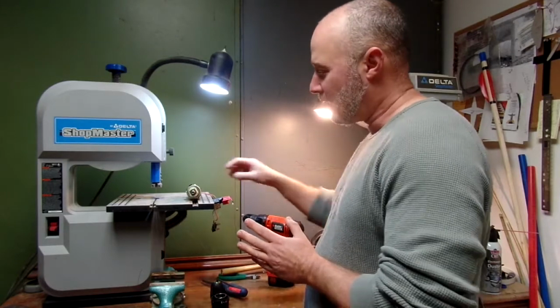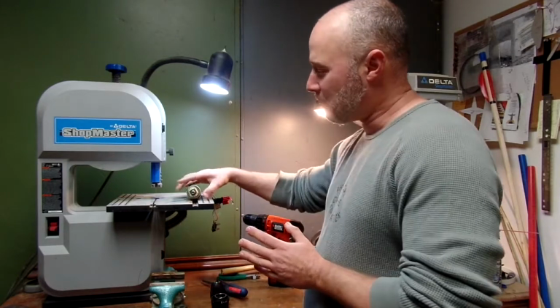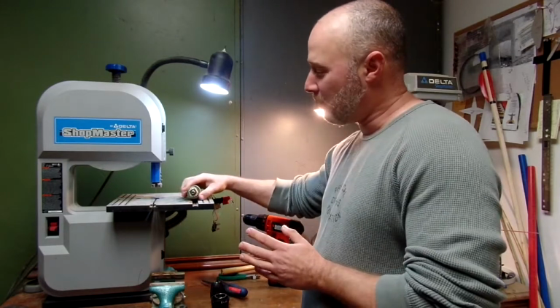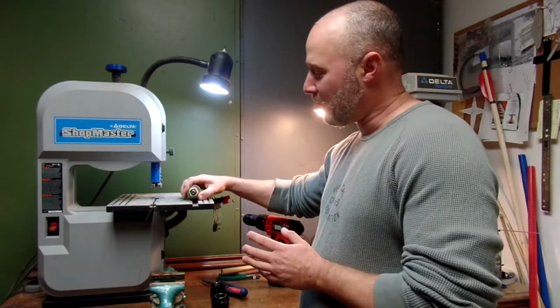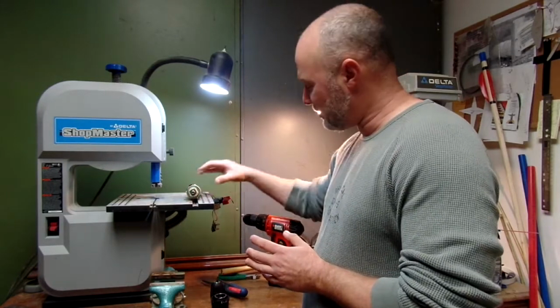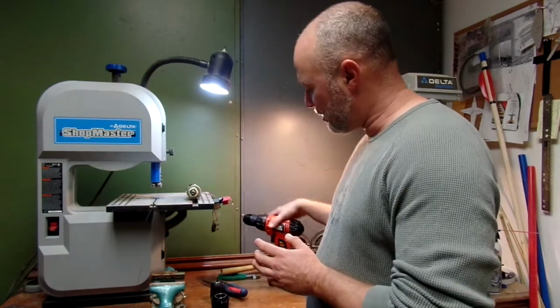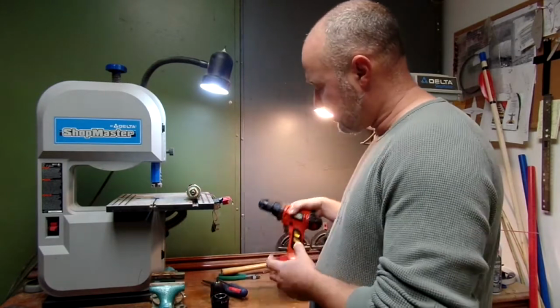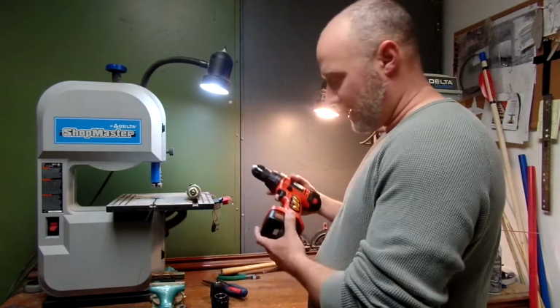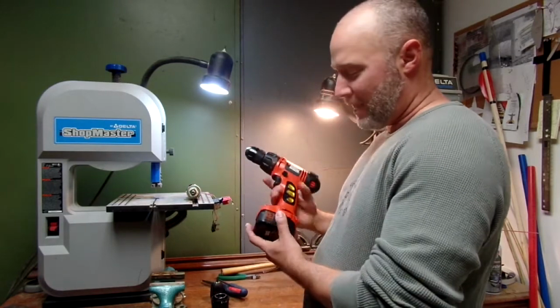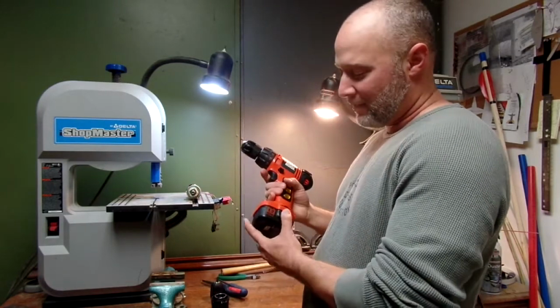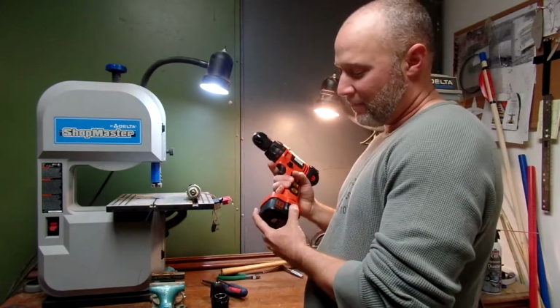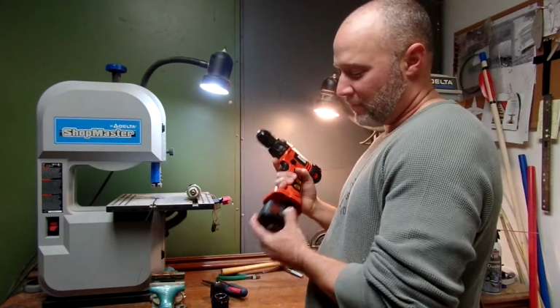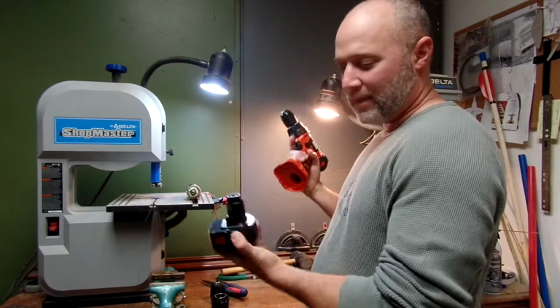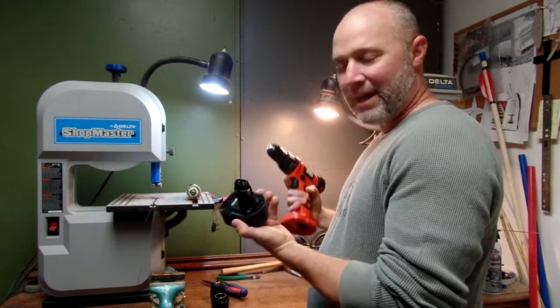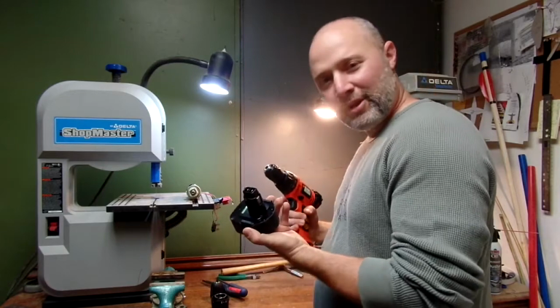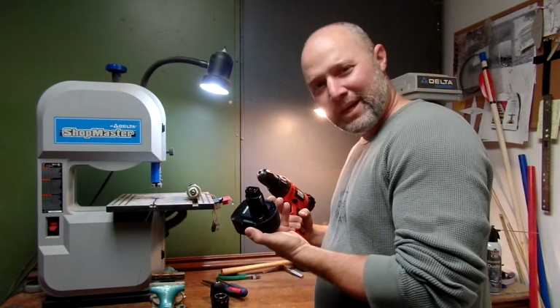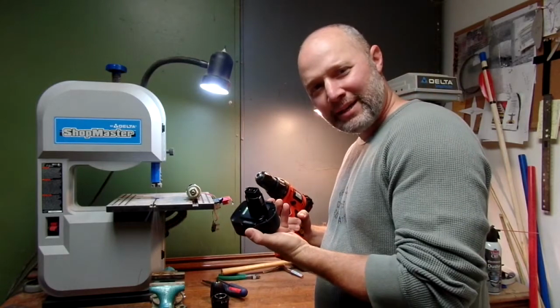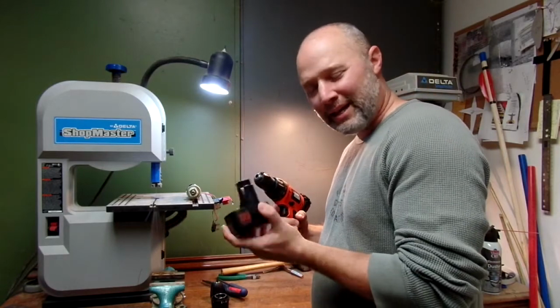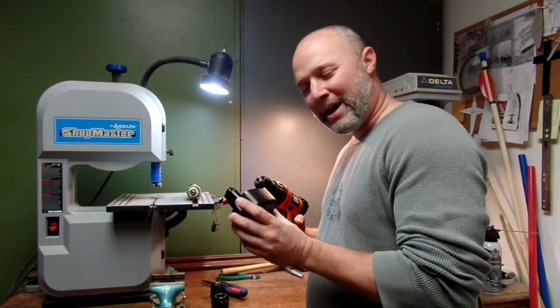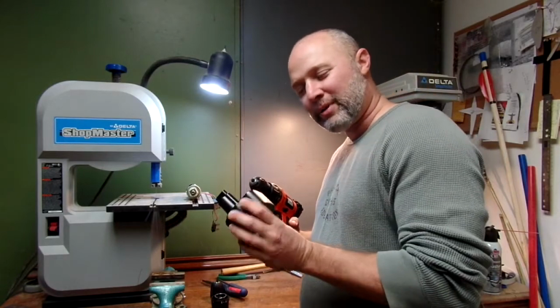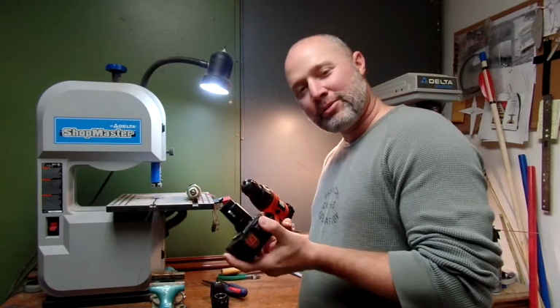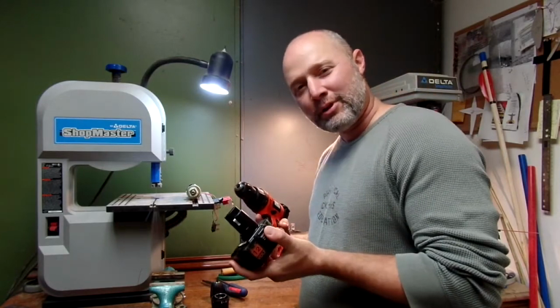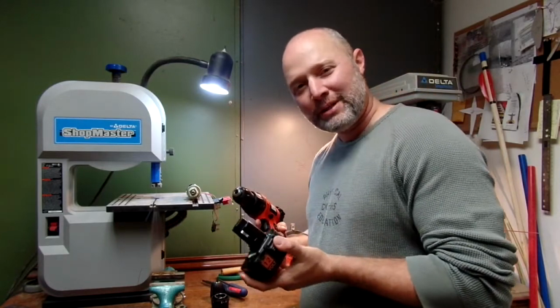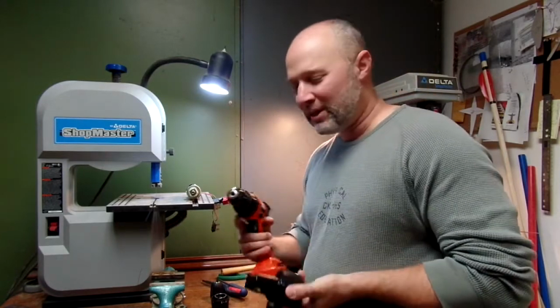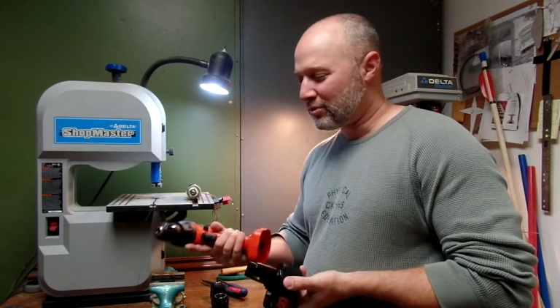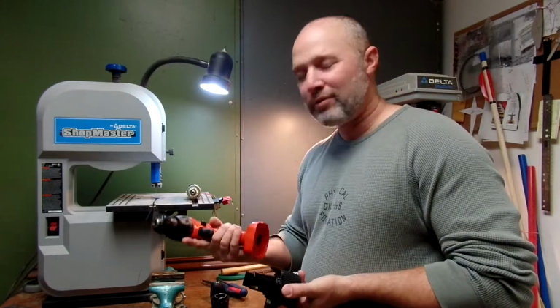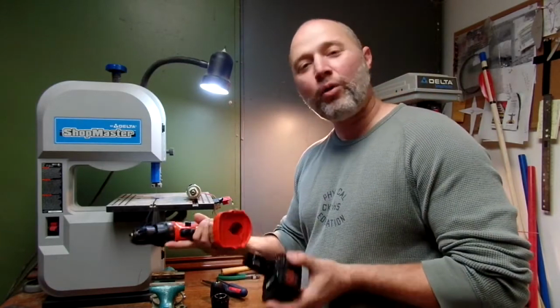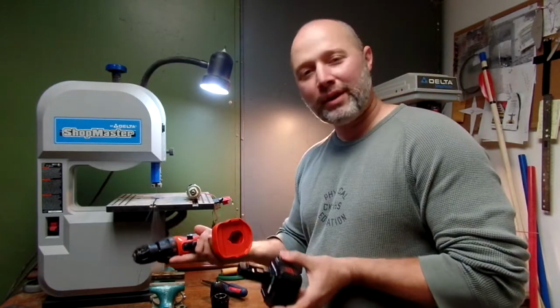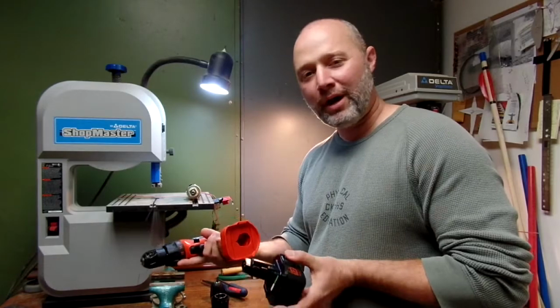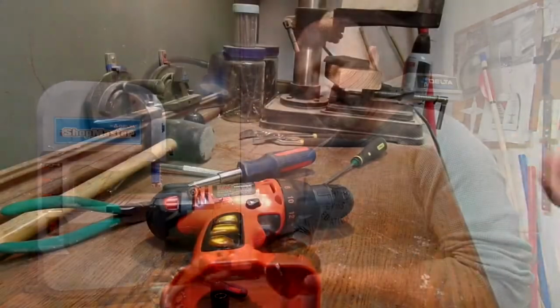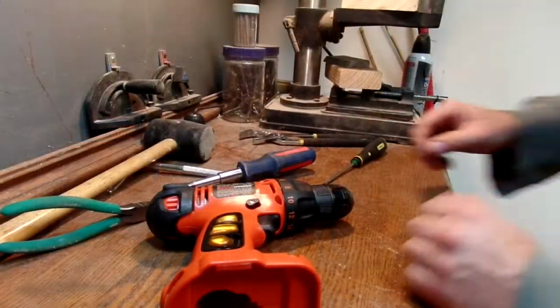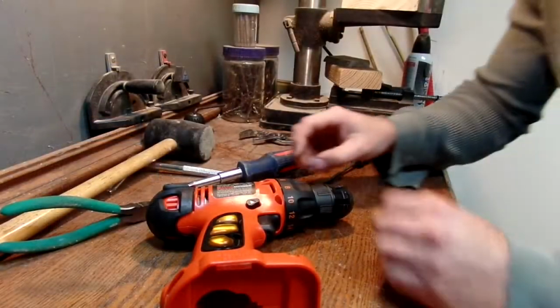A lot of people will have these drills and the batteries will go dead. The battery replacements are so expensive, they'll just throw the whole thing away.